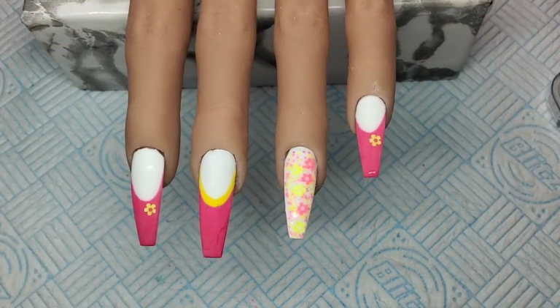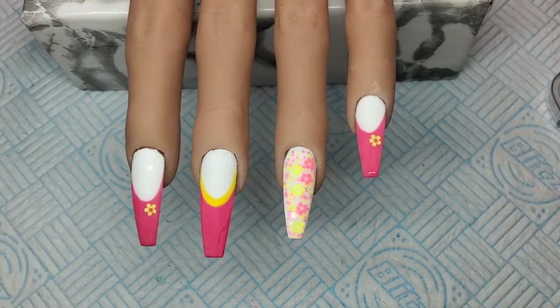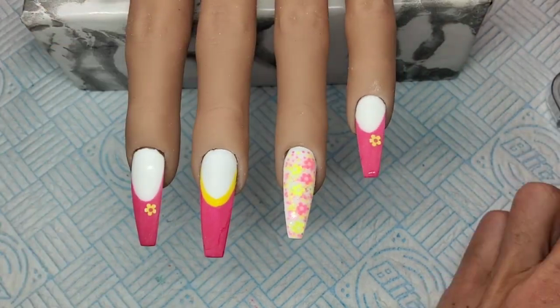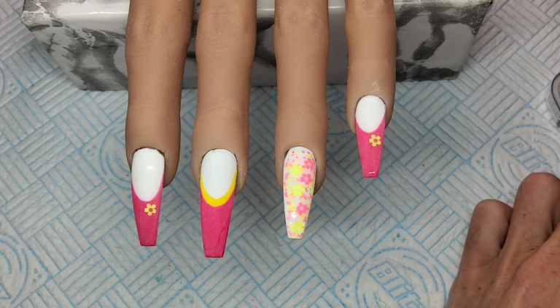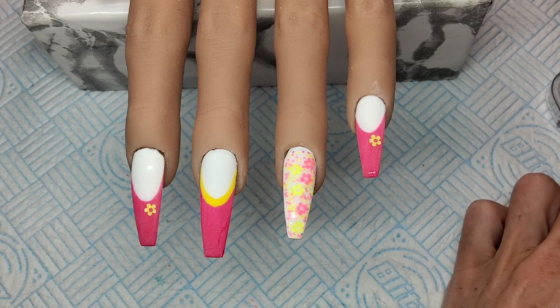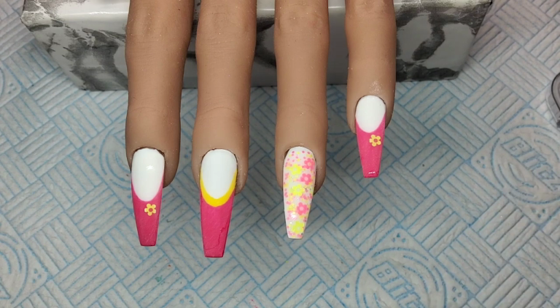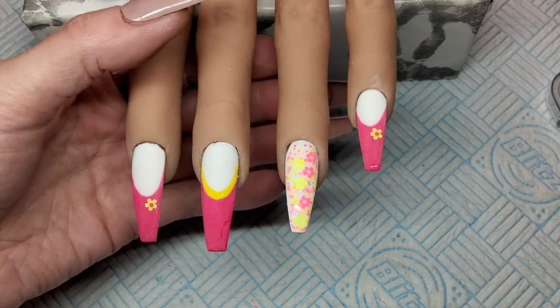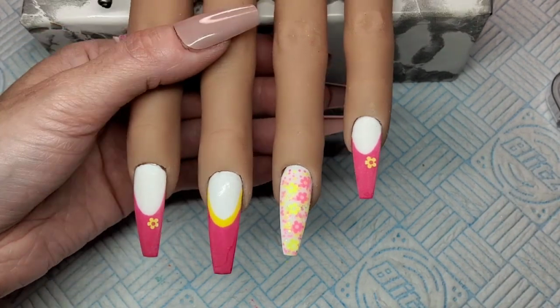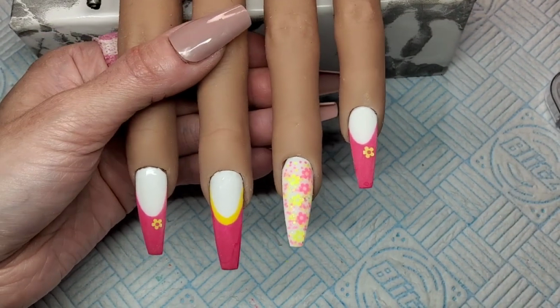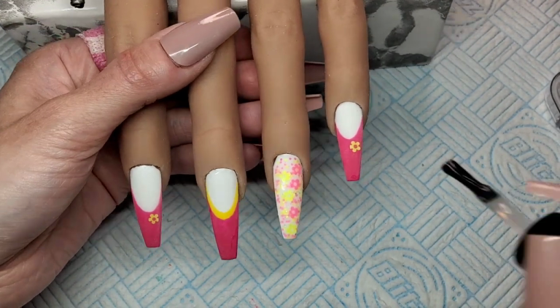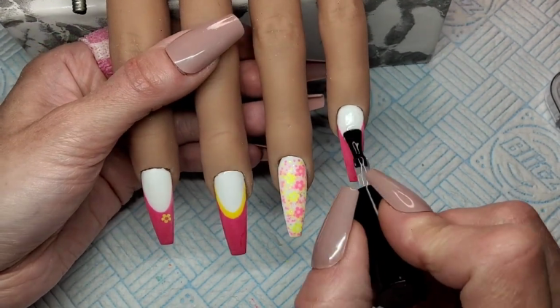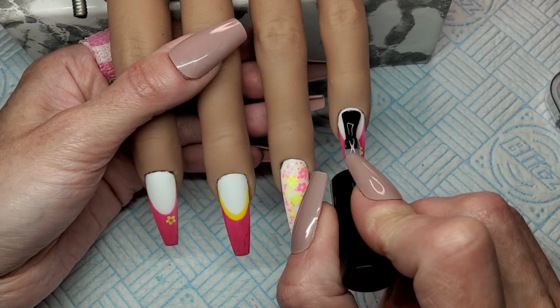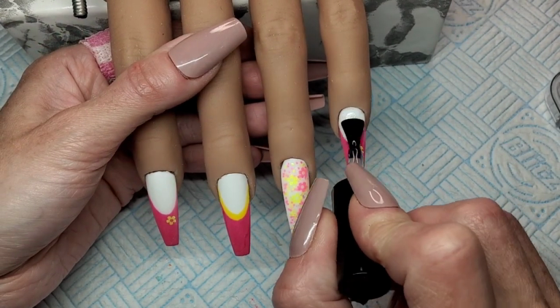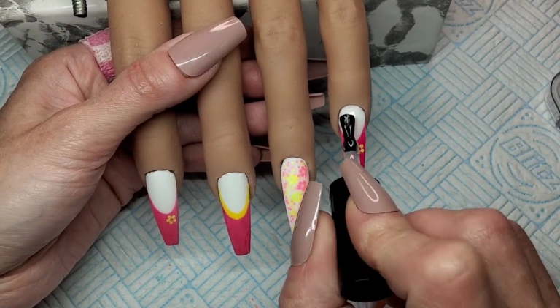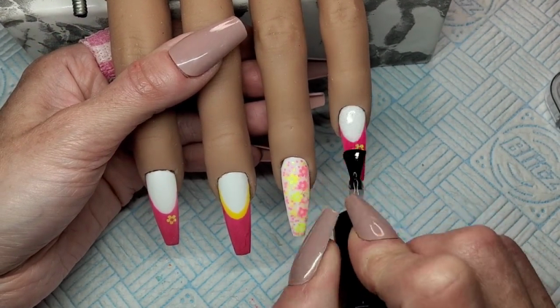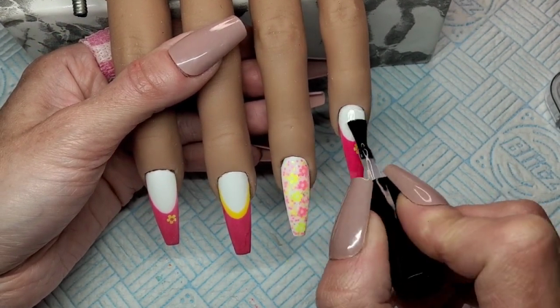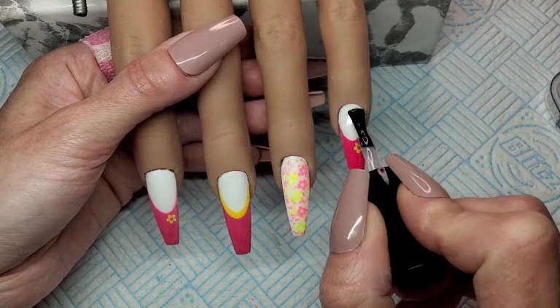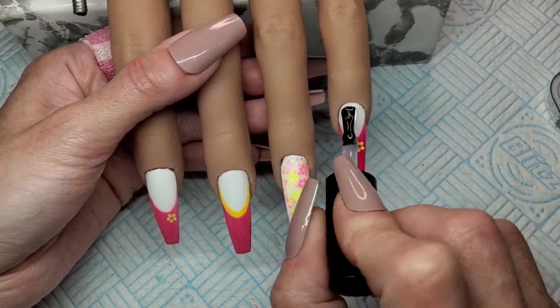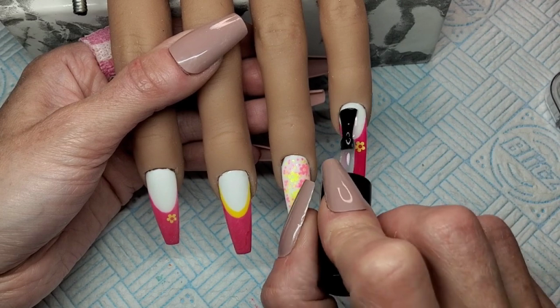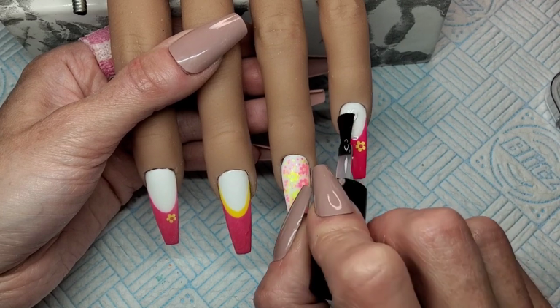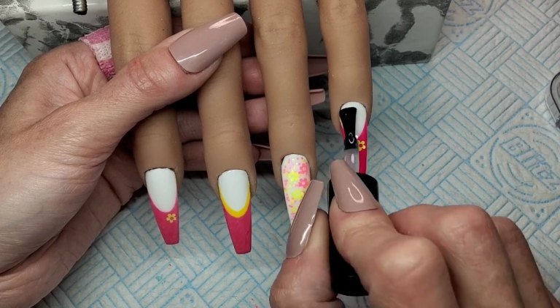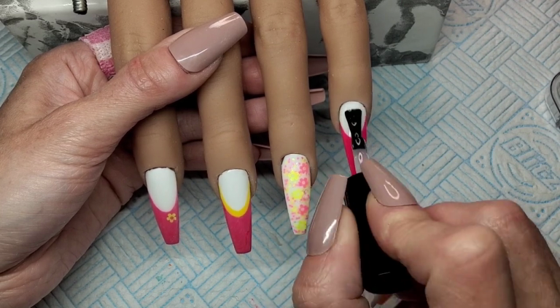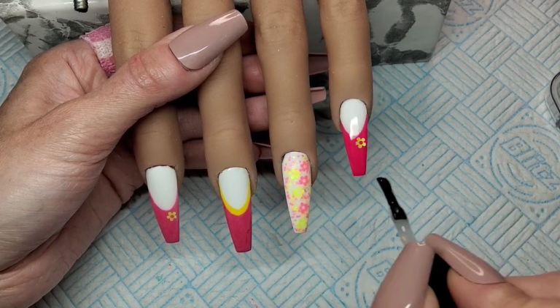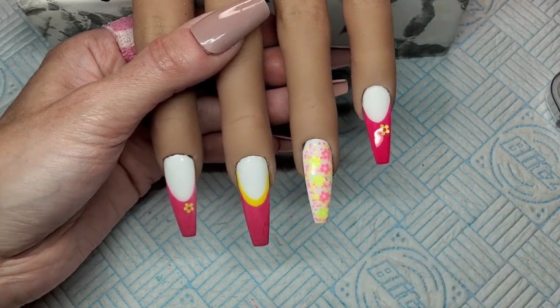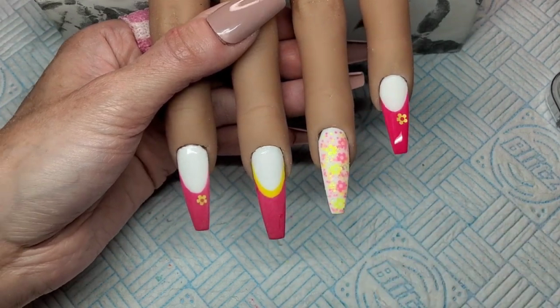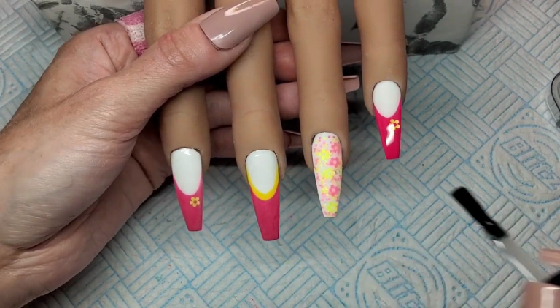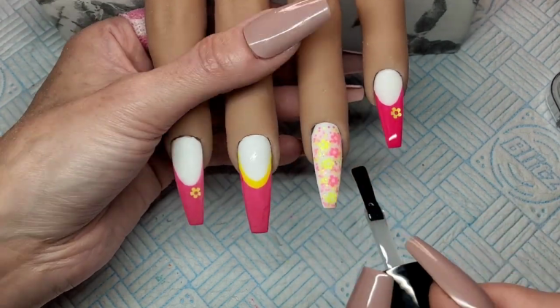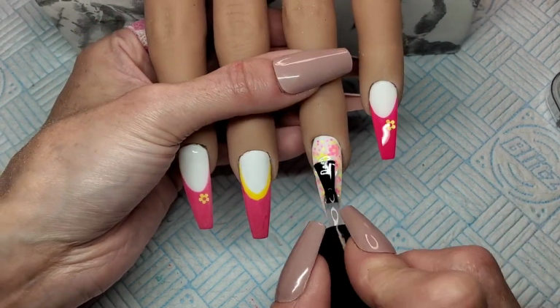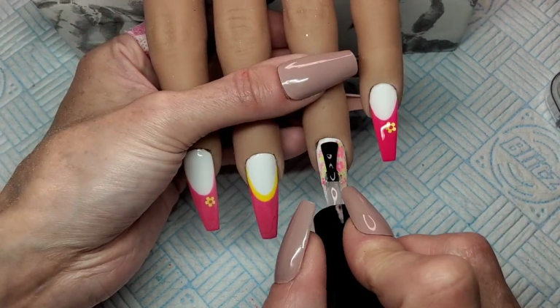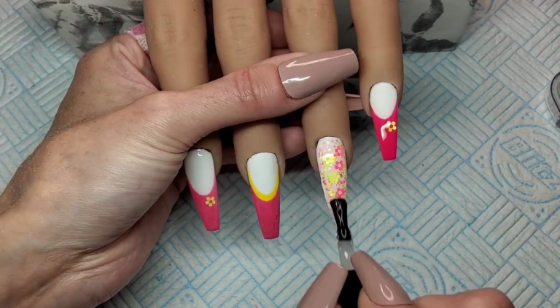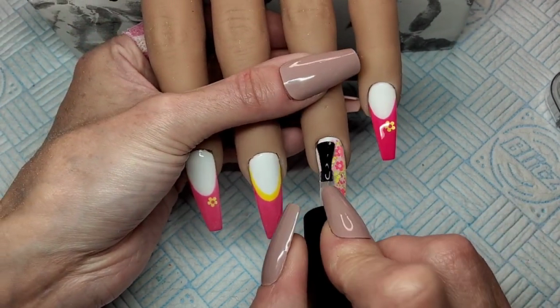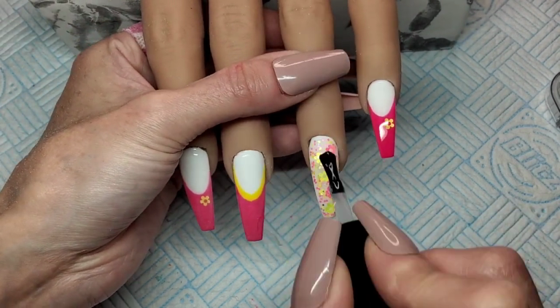Right, guys, that's them buffed nice and smooth. So I'm going to get these finished now. I'm just going to get them all top coated and I'm going to stick a couple of gems on them as well. Just a couple. And that'll be them finished.